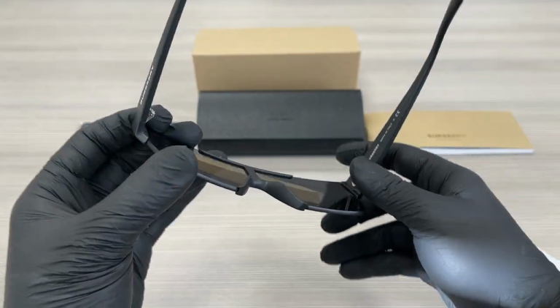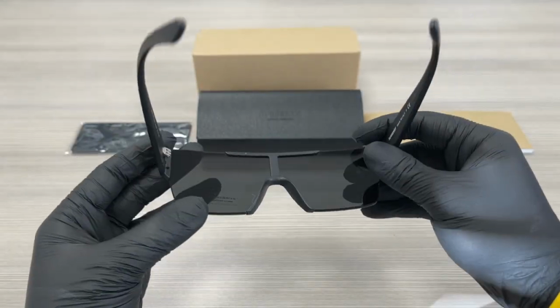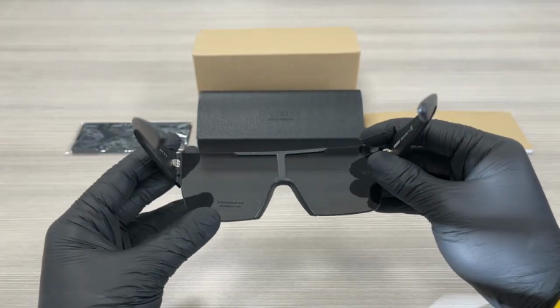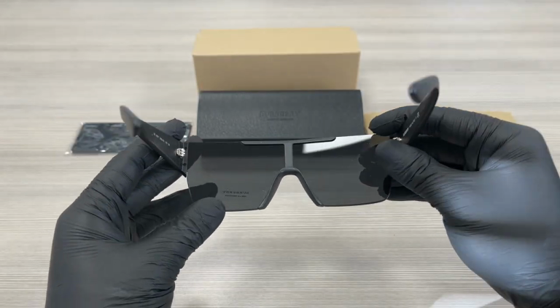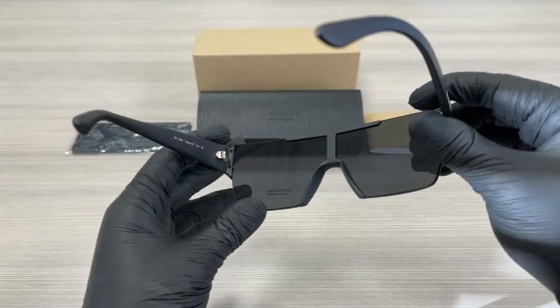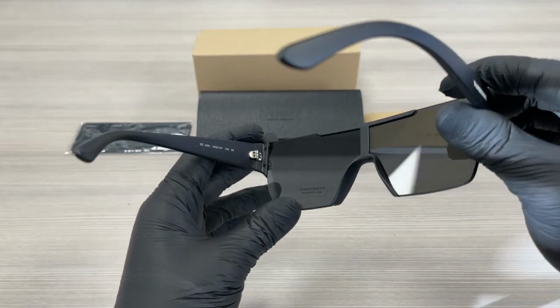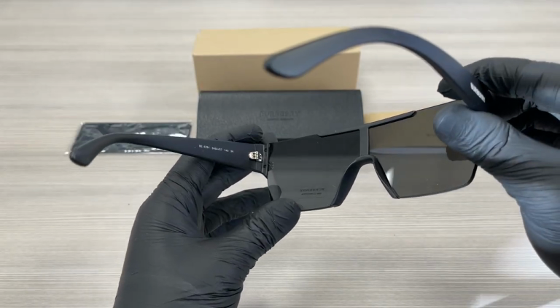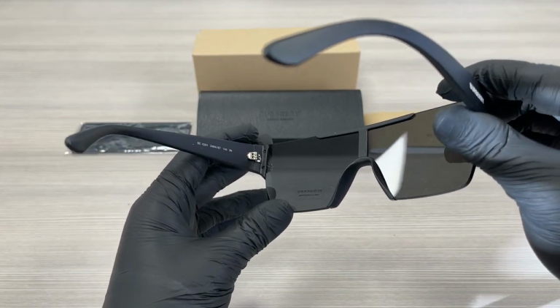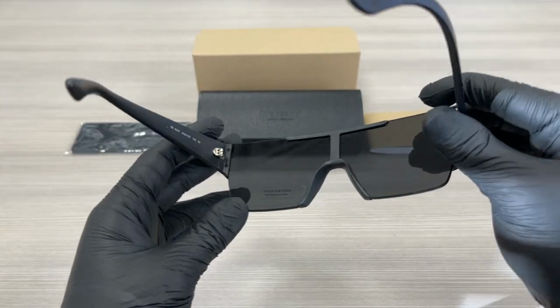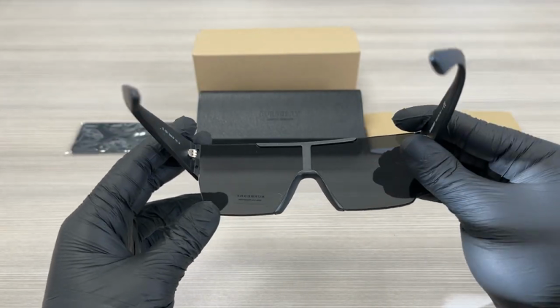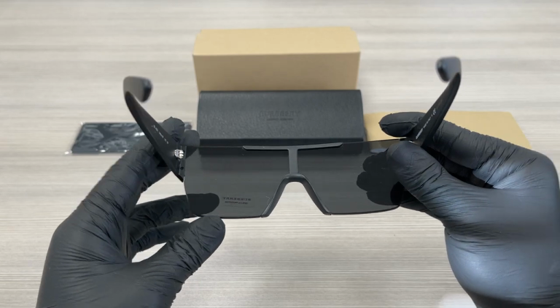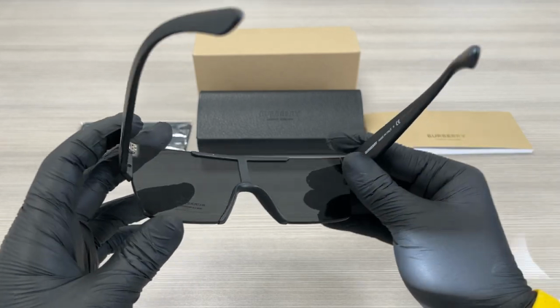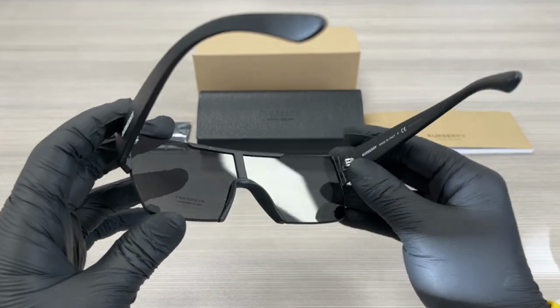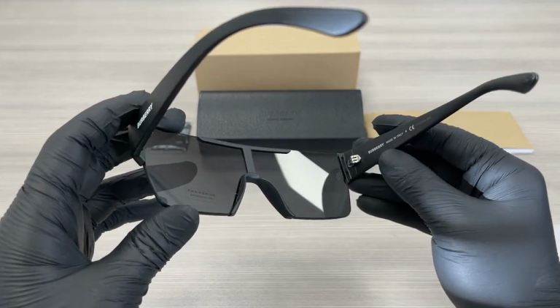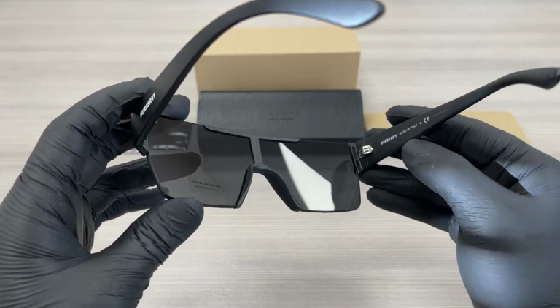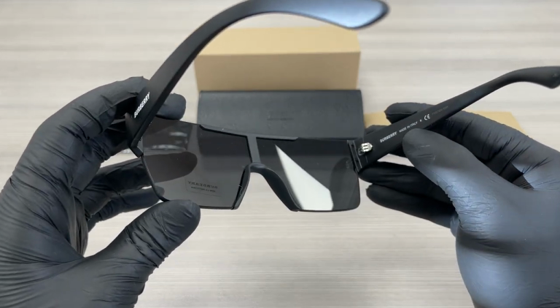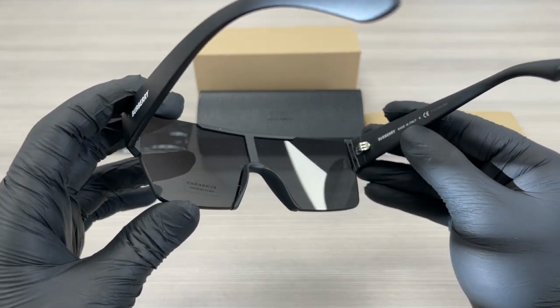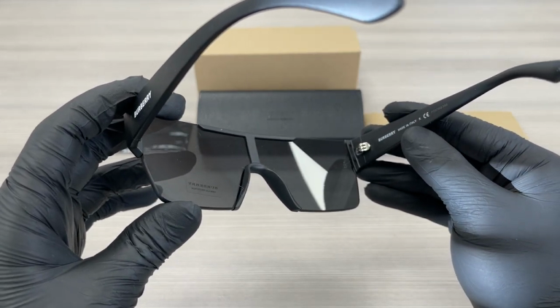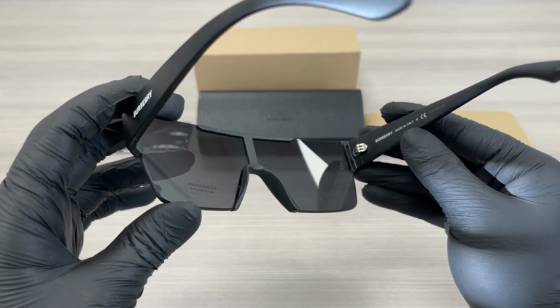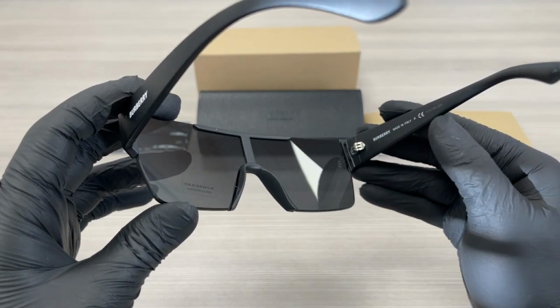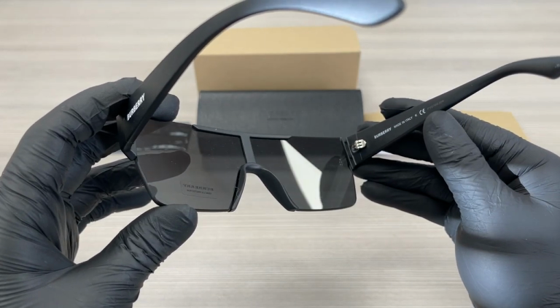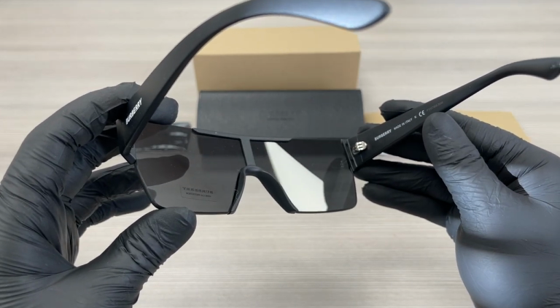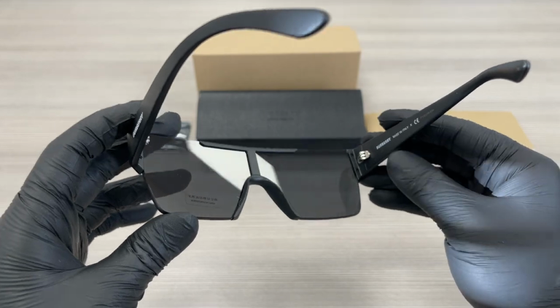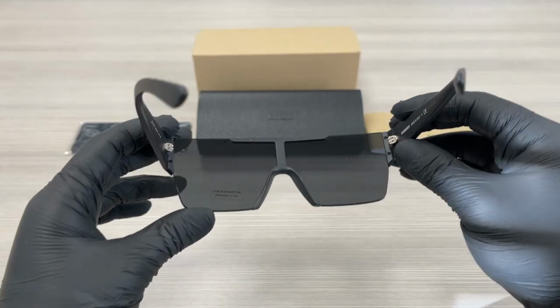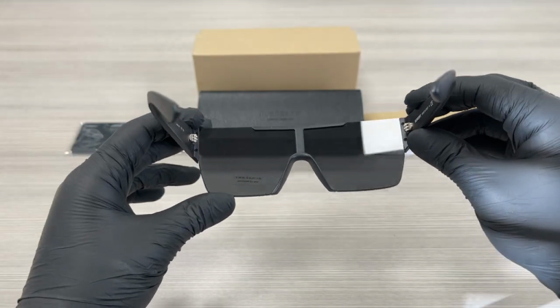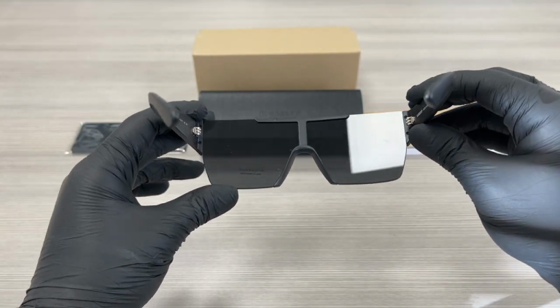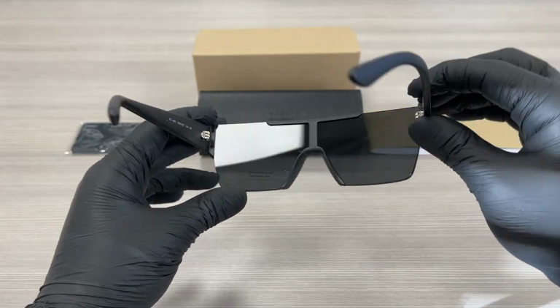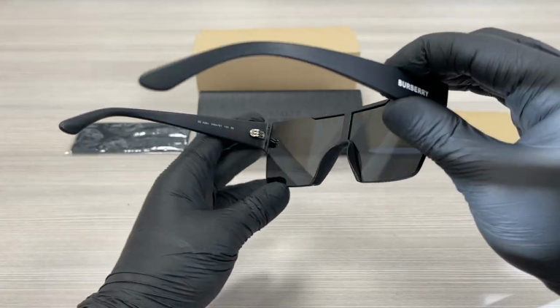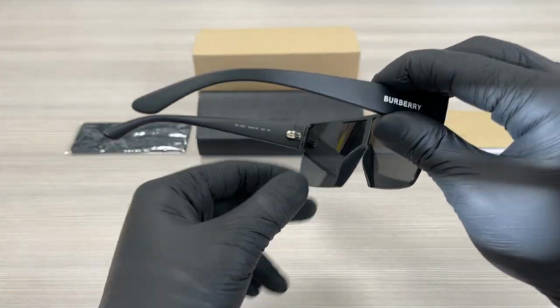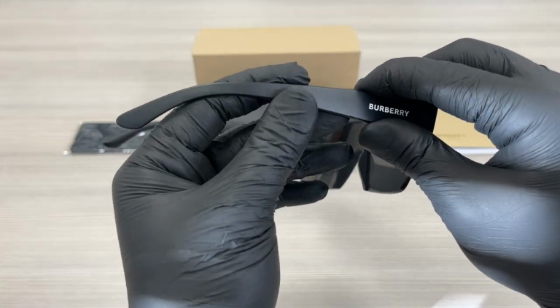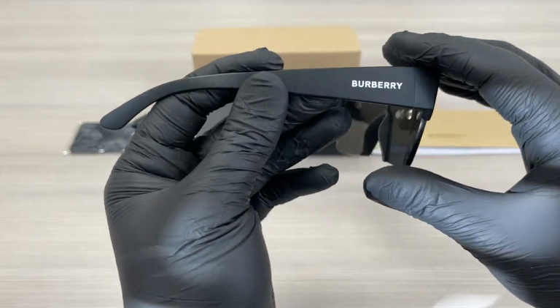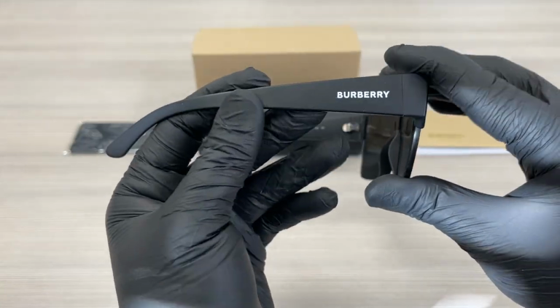This is the inside of the frame. This frame is made in Italy, and this is the serial number. The other side of the temple is the same.